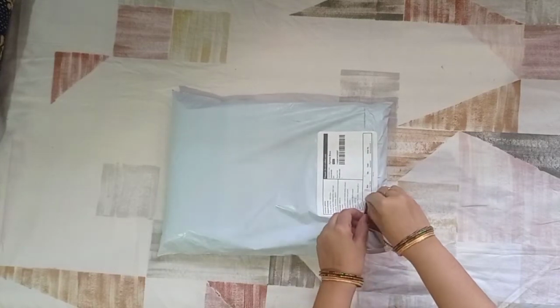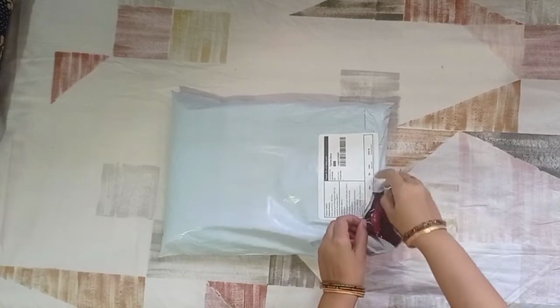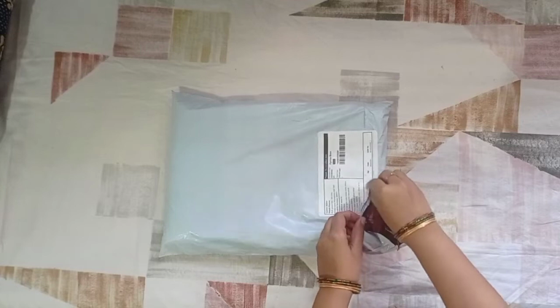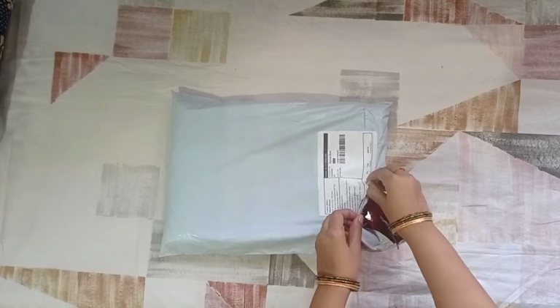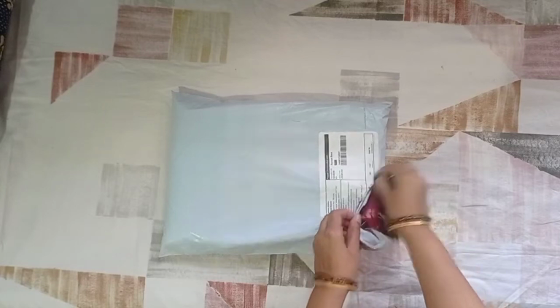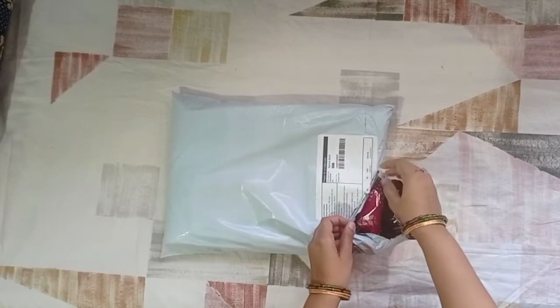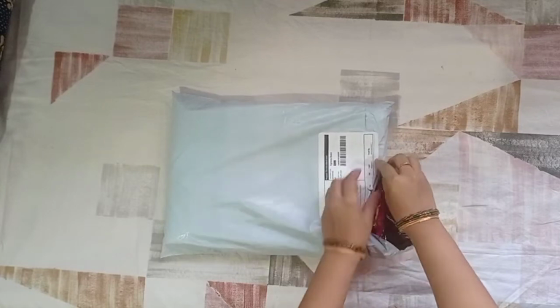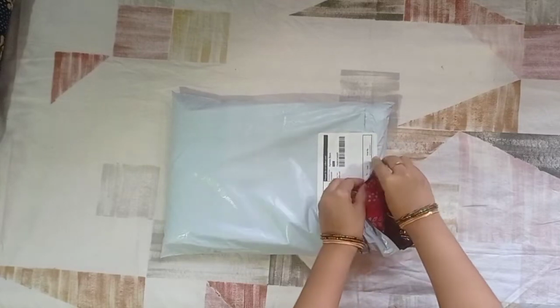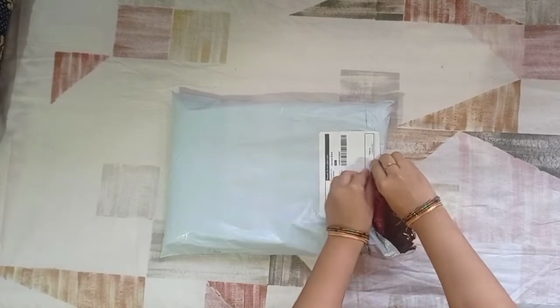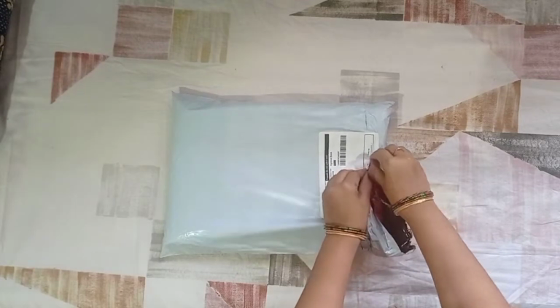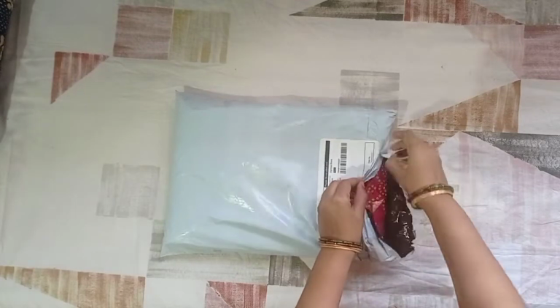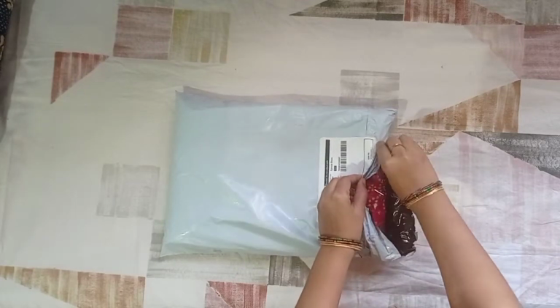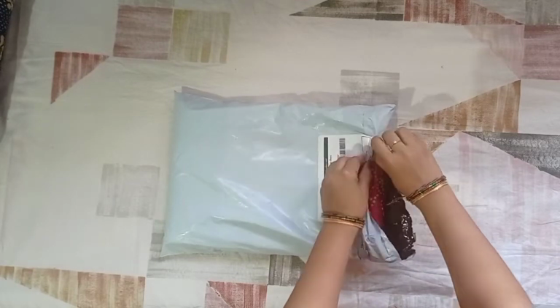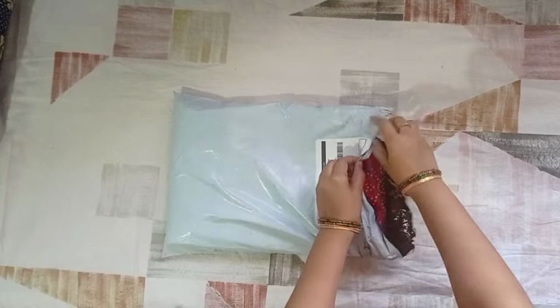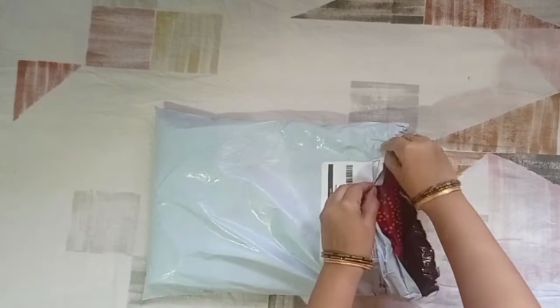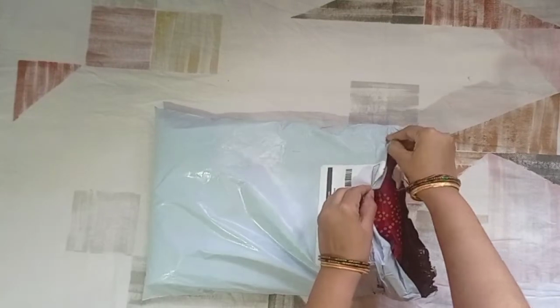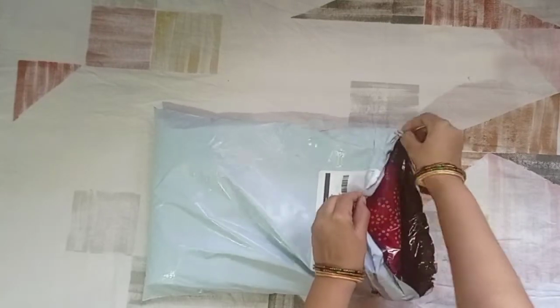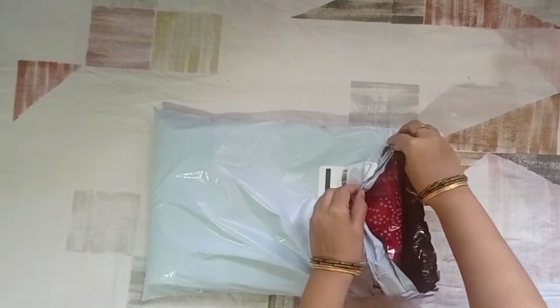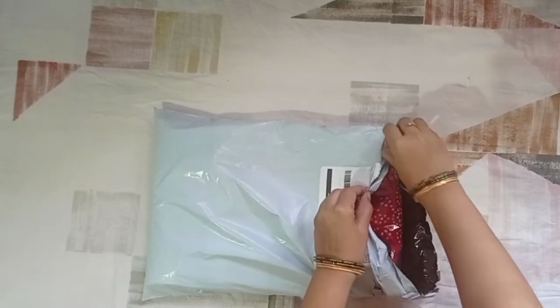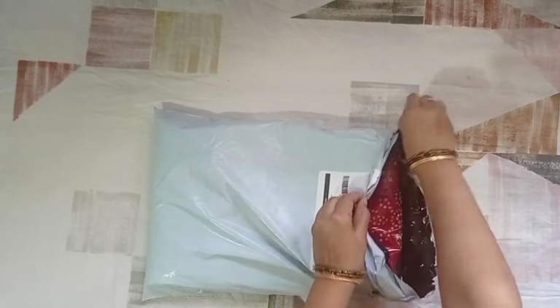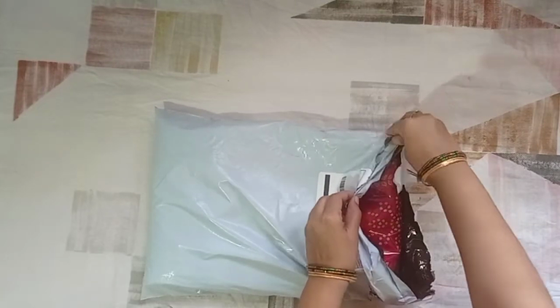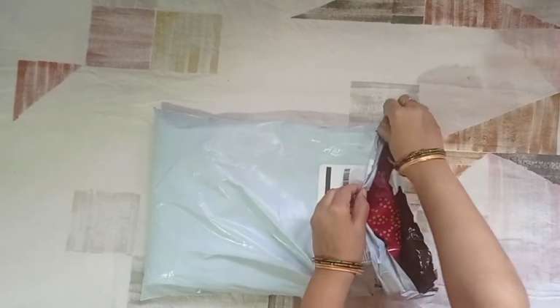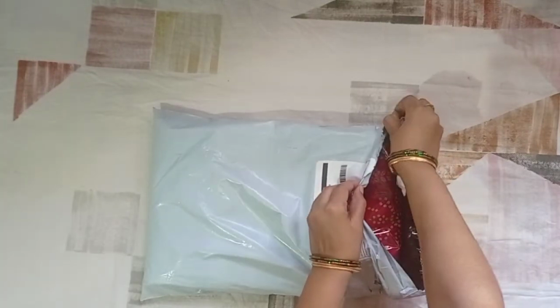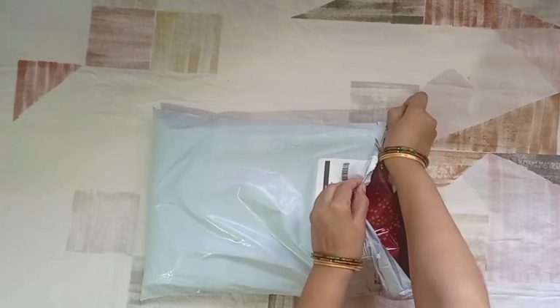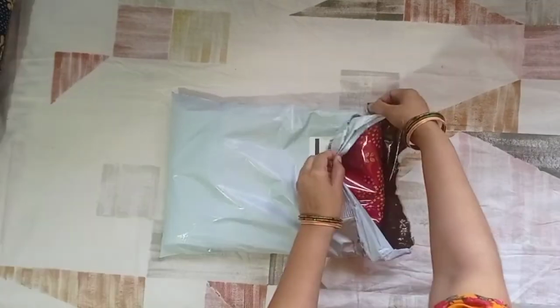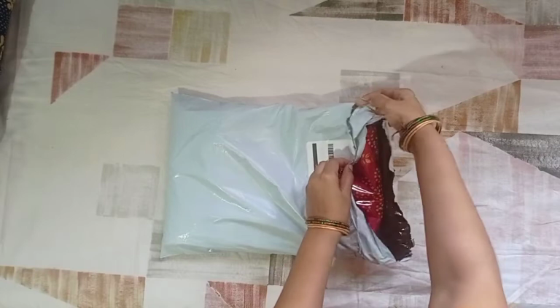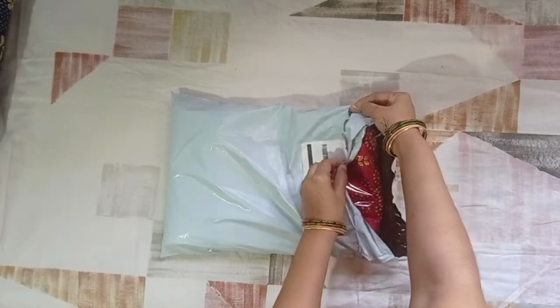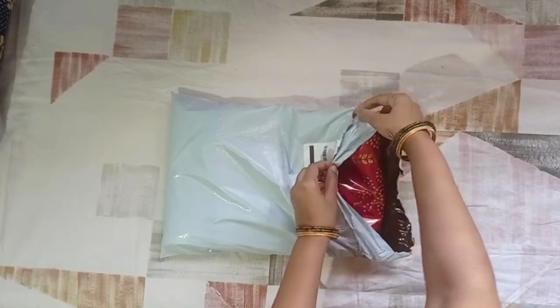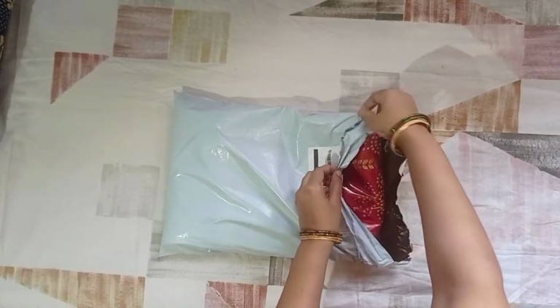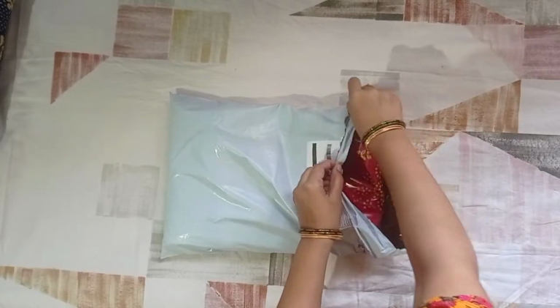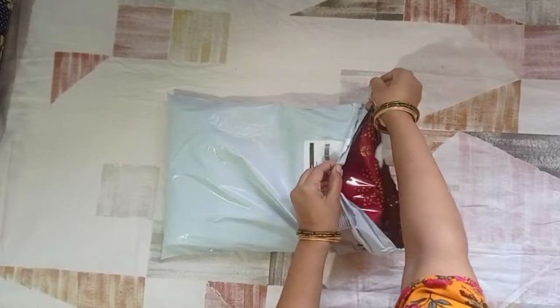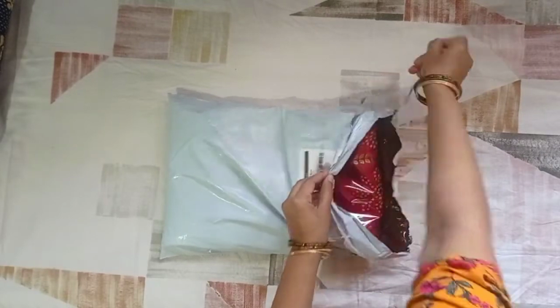I am going to show you a lot. I am going to show you 3 colors. I am going to open this one and show you.